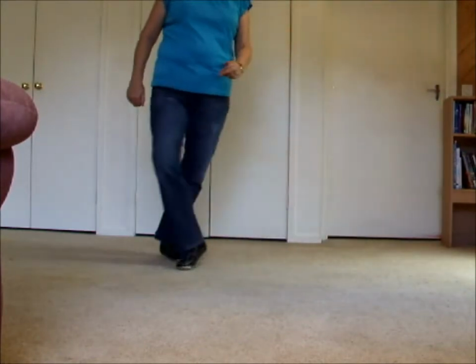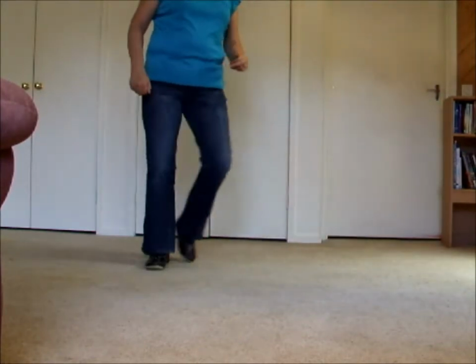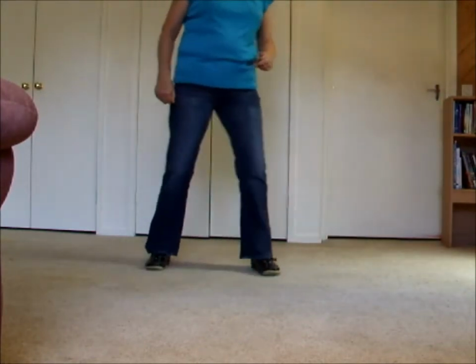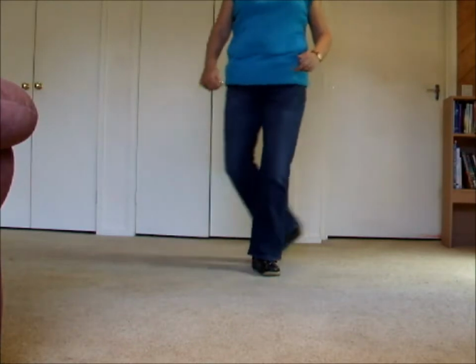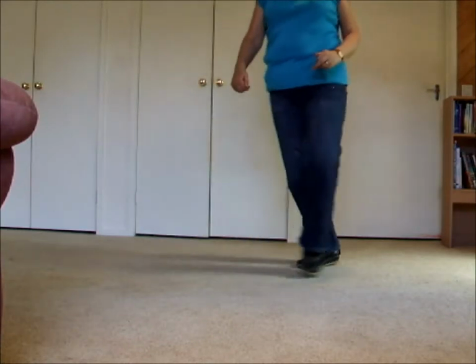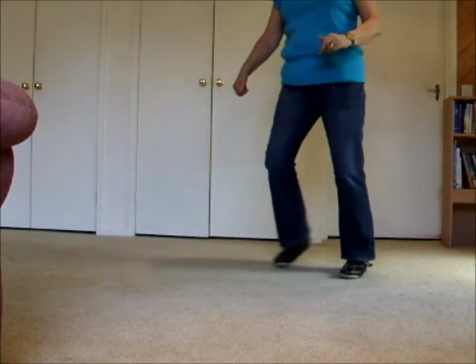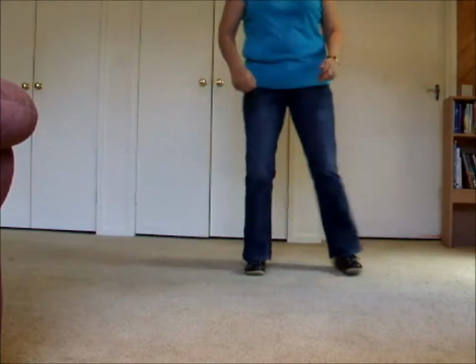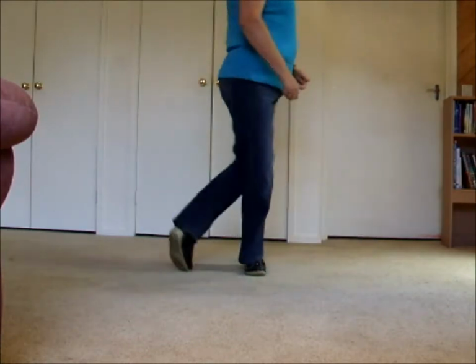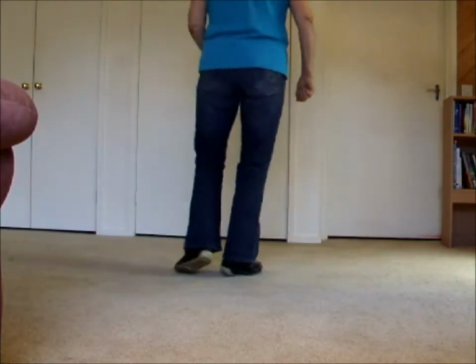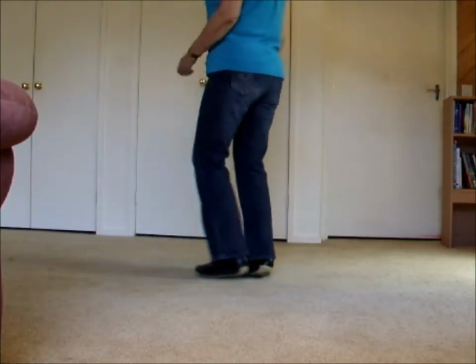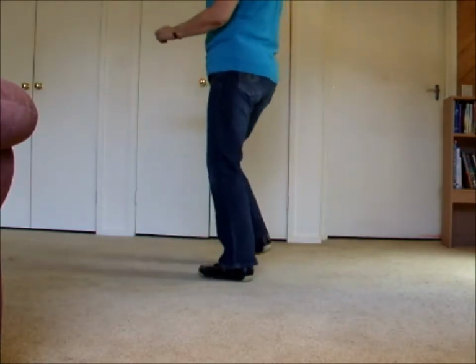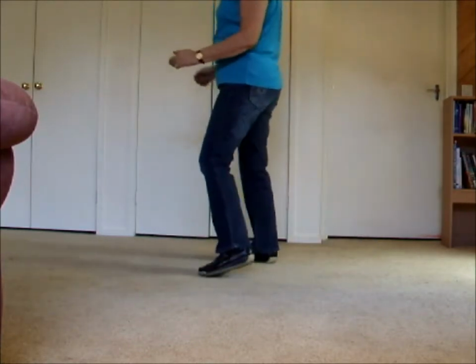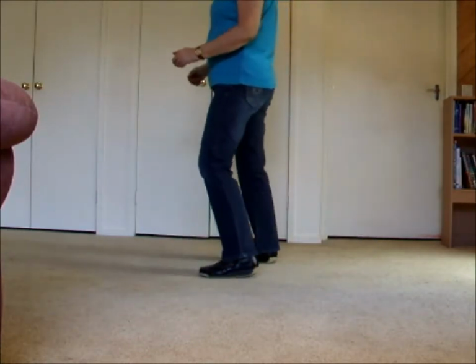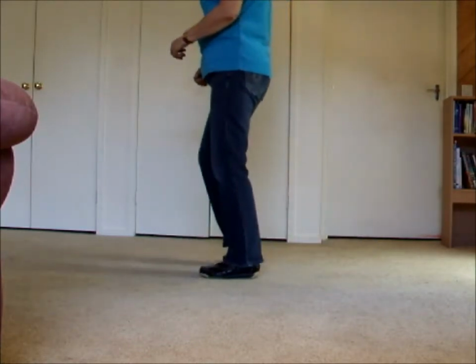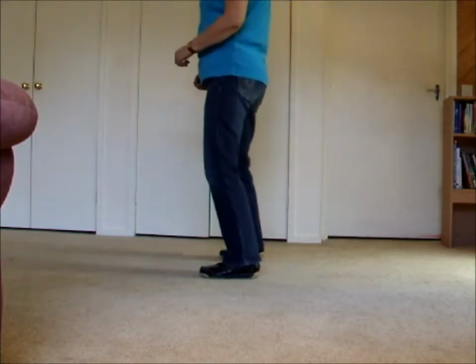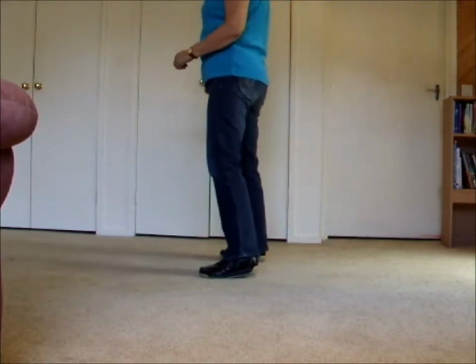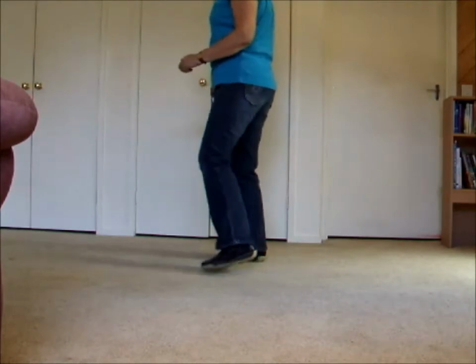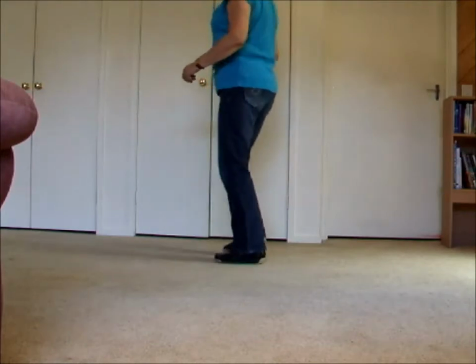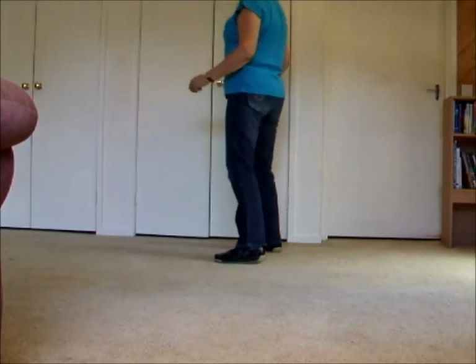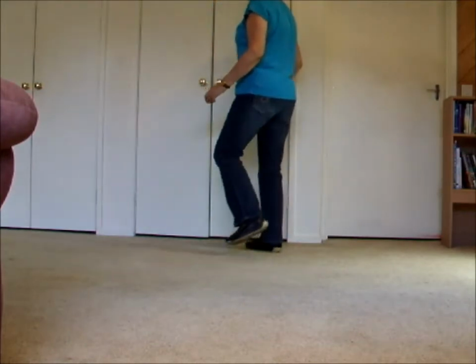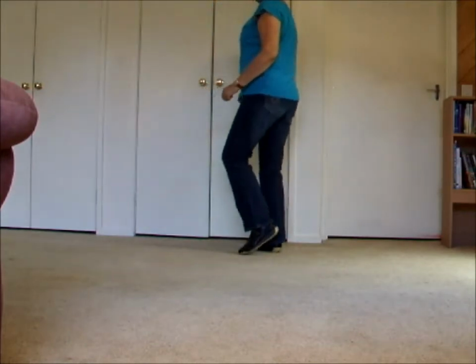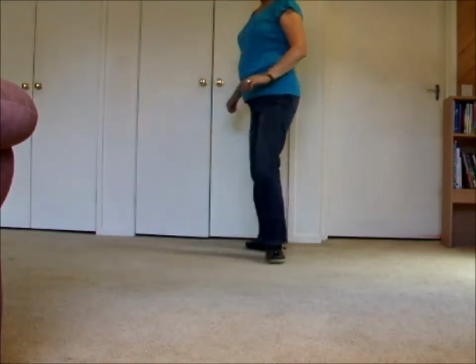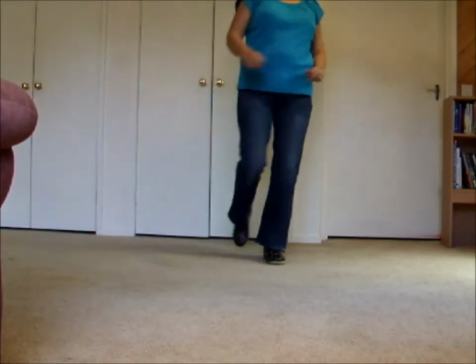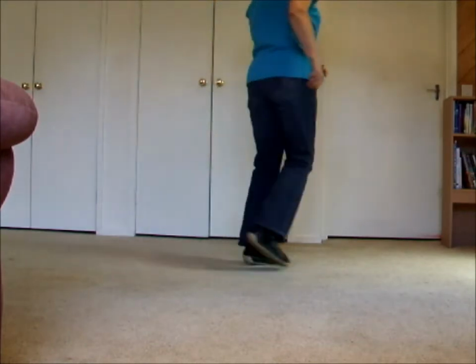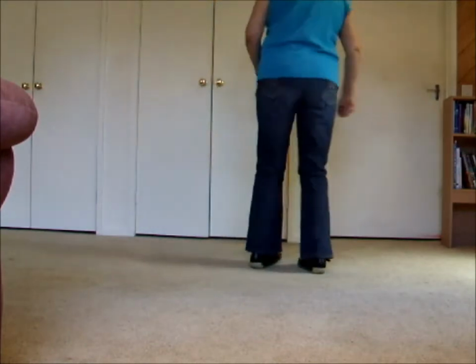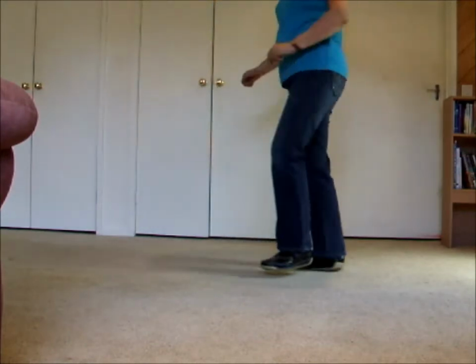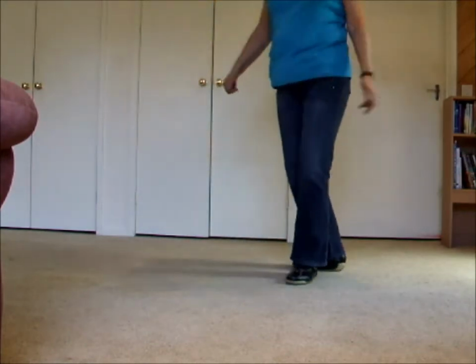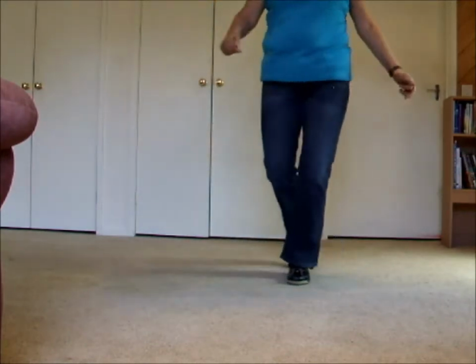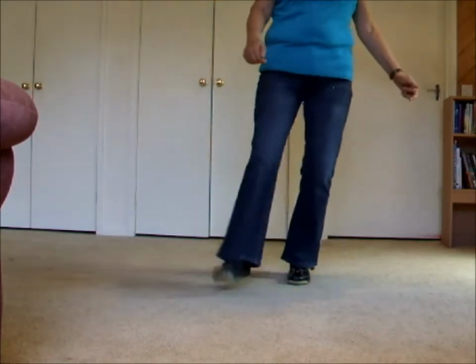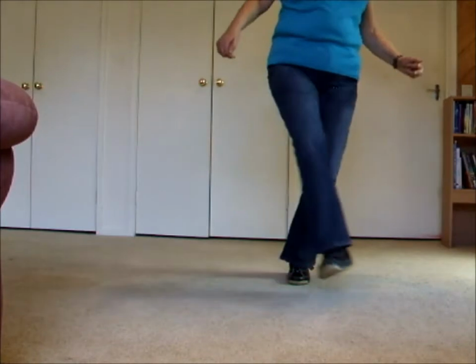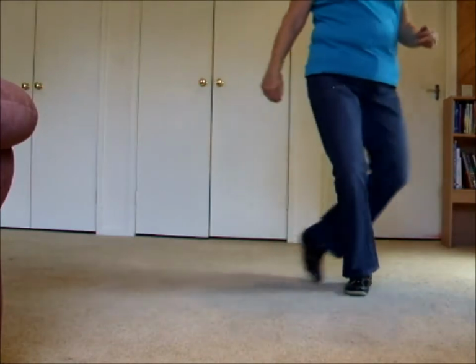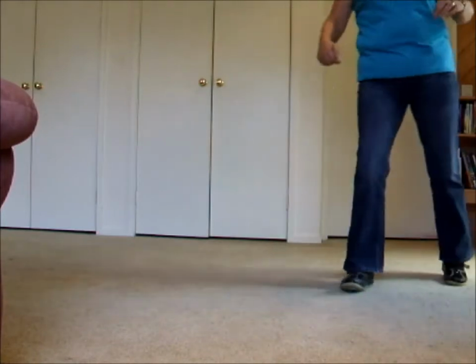One and two, three and four, five, six, seven, eight. One, hold two and three, four, five, six, seven, eight. Eight into a cross samba.